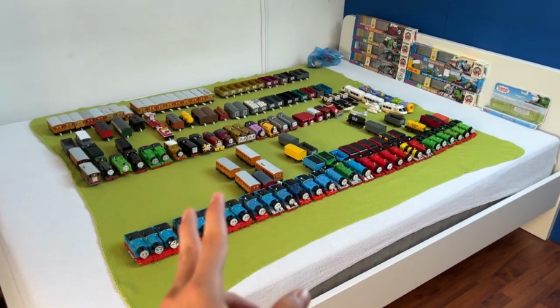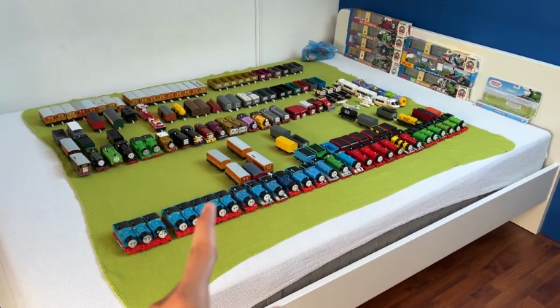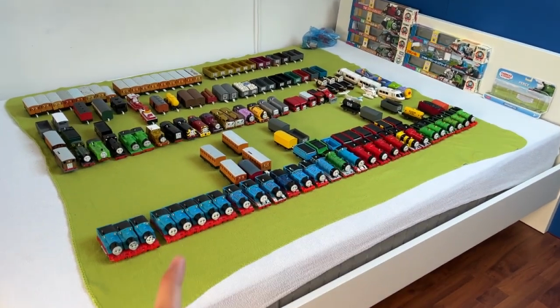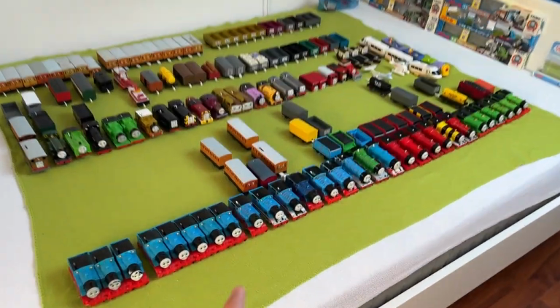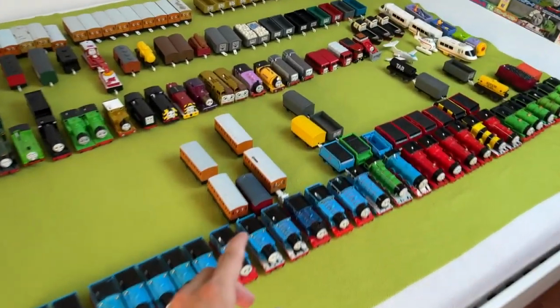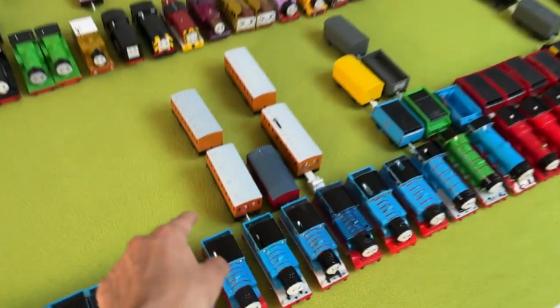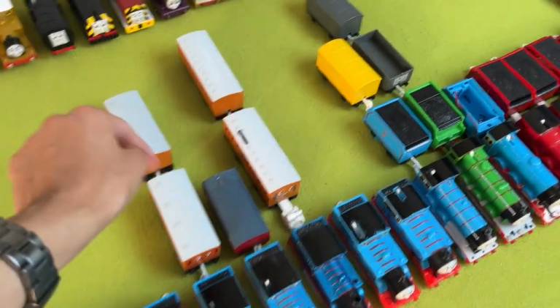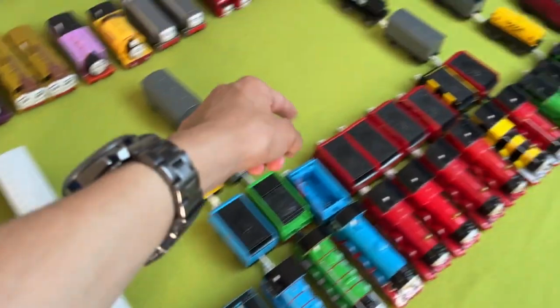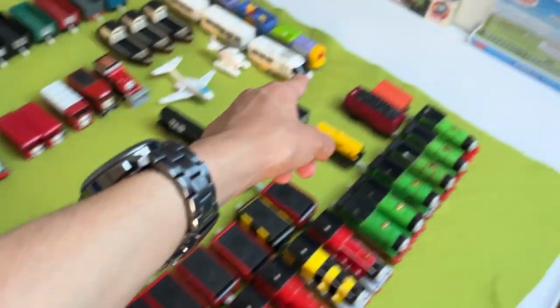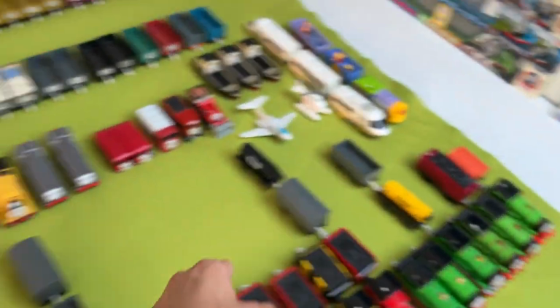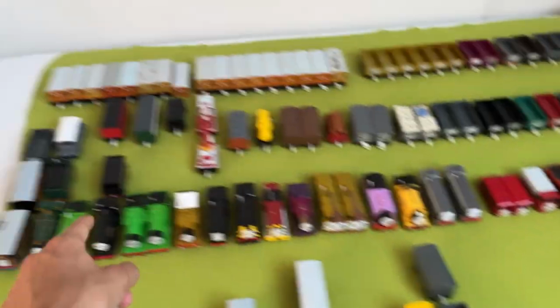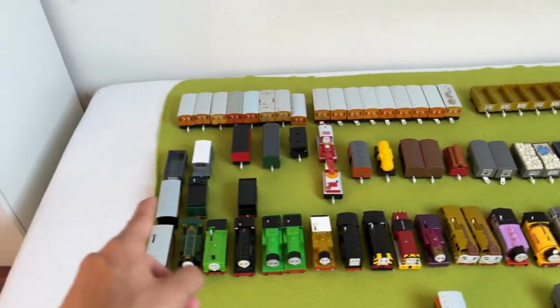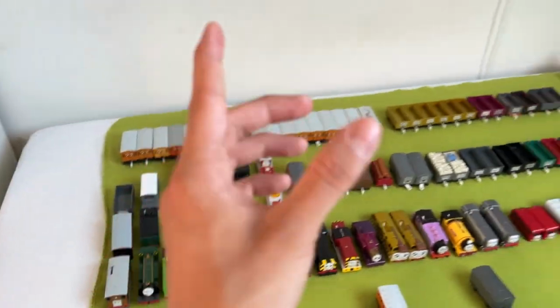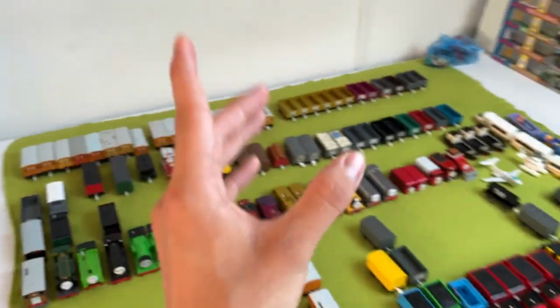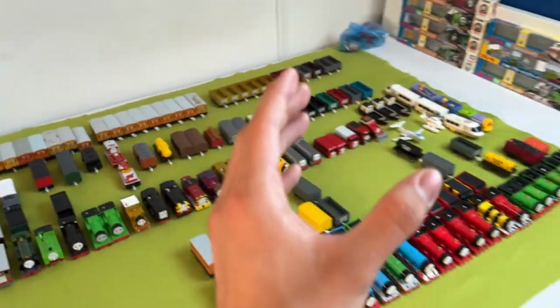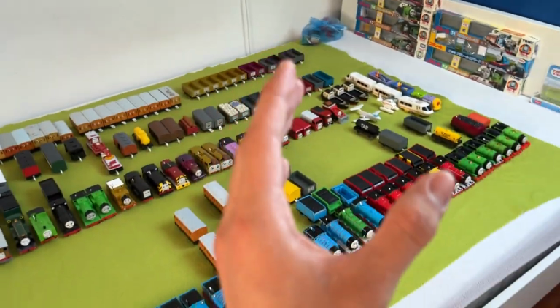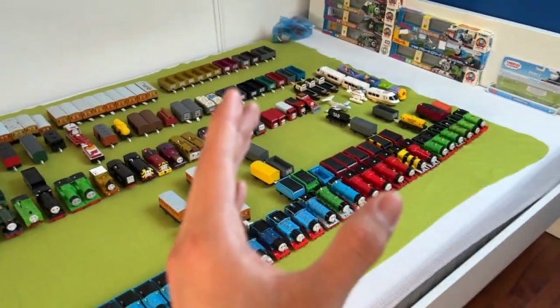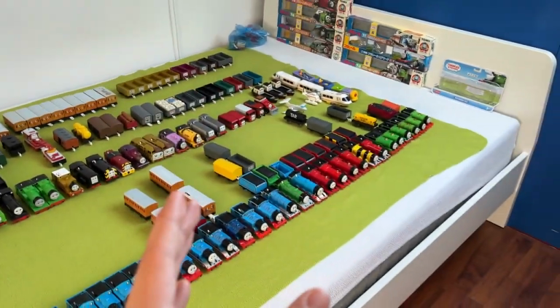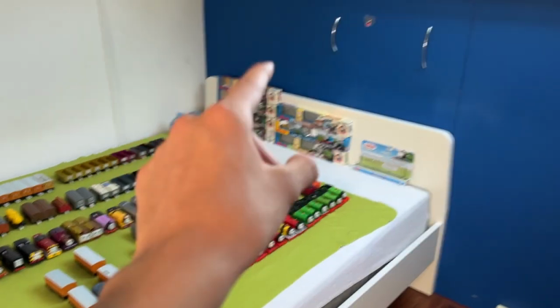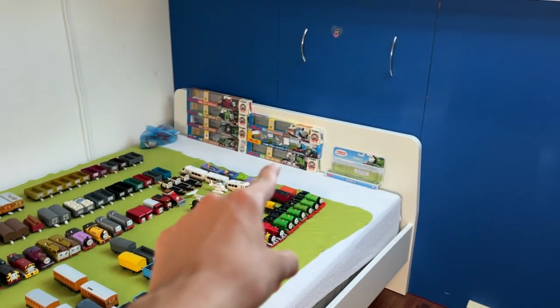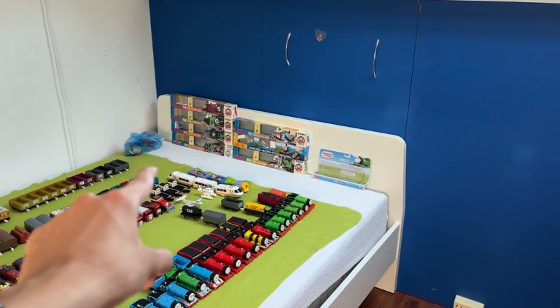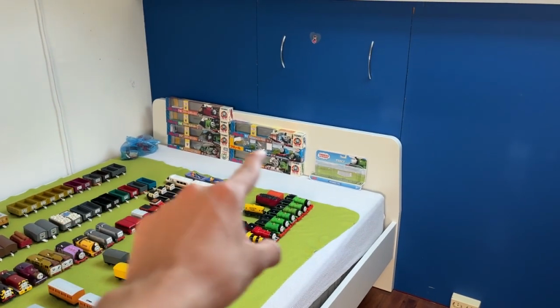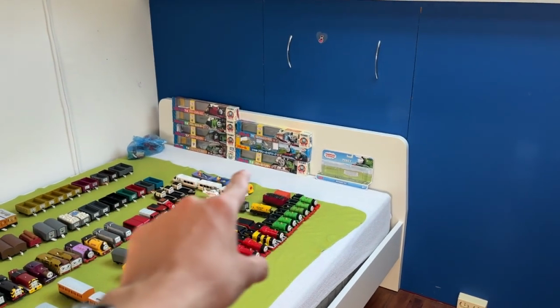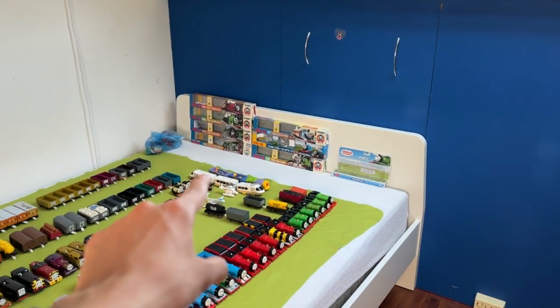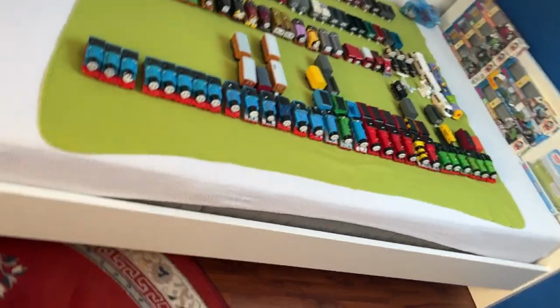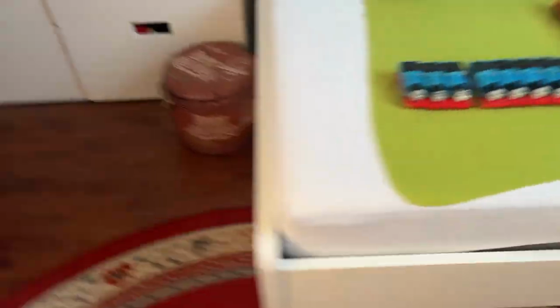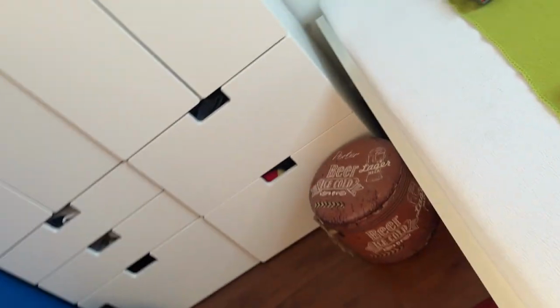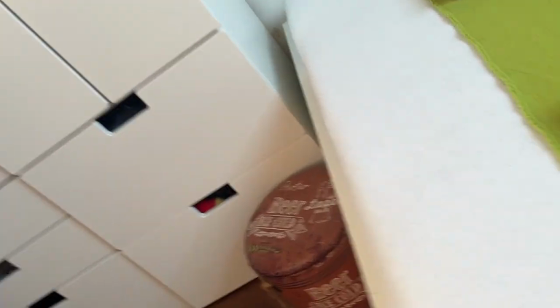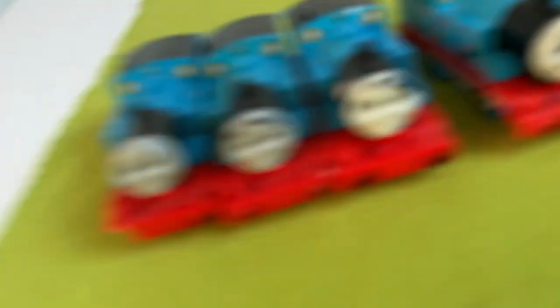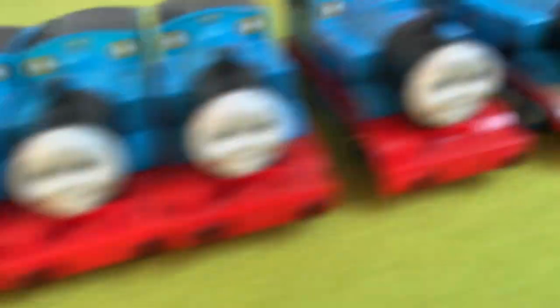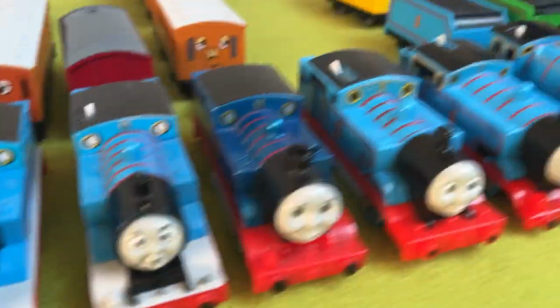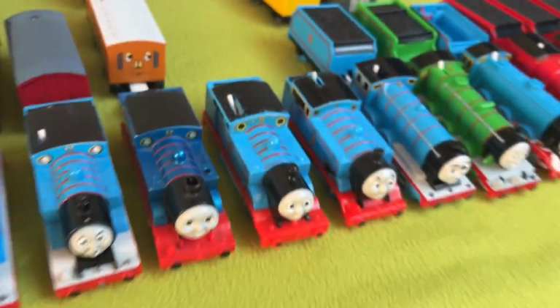Second of all, if you're wondering why some of the engines still have their rolling stock attached to them, it's because of how they're going back into storage — hence the play roll boxes sitting over there. So, let's start with all my Thomases, shall we?